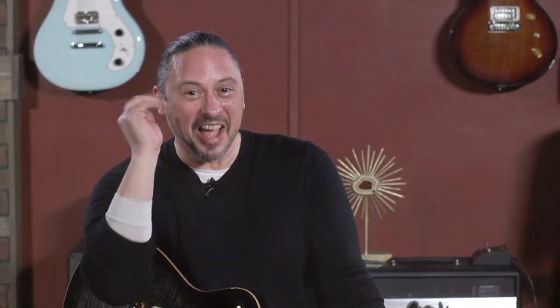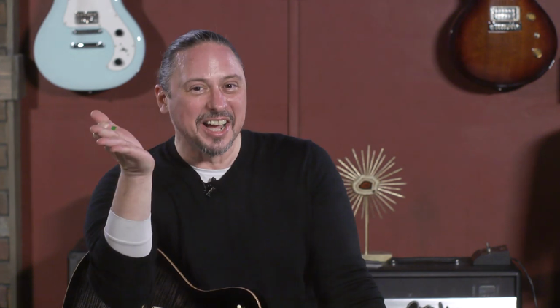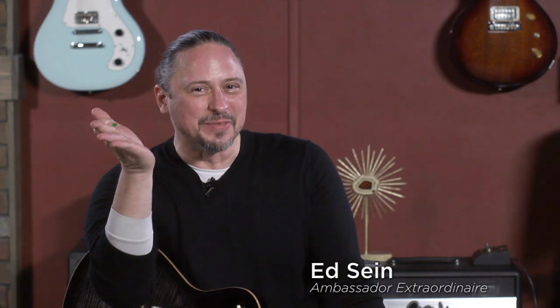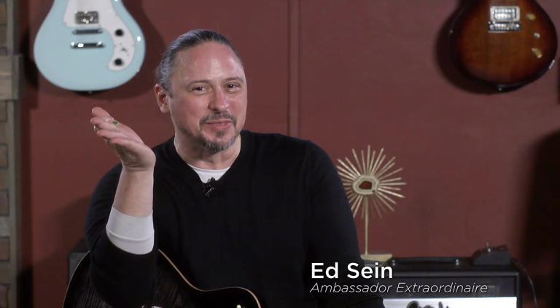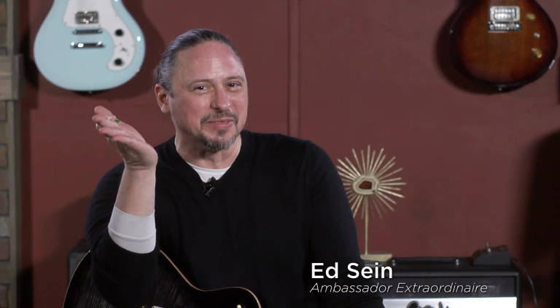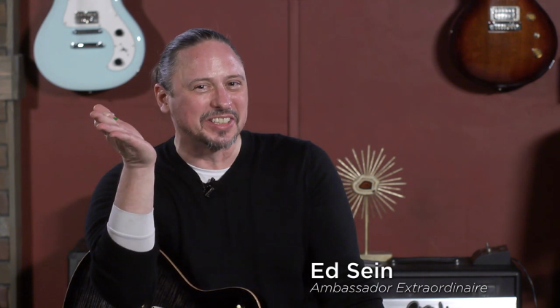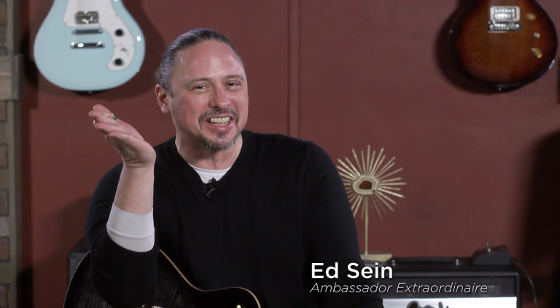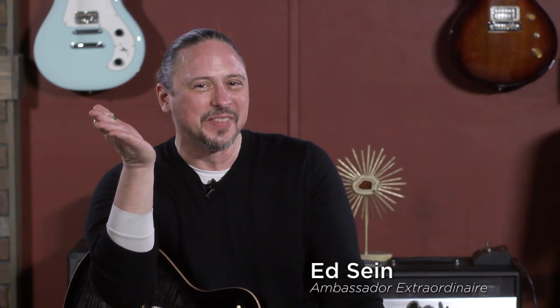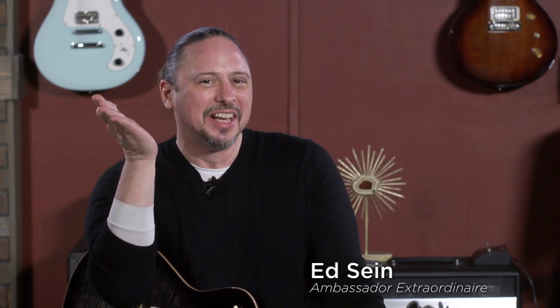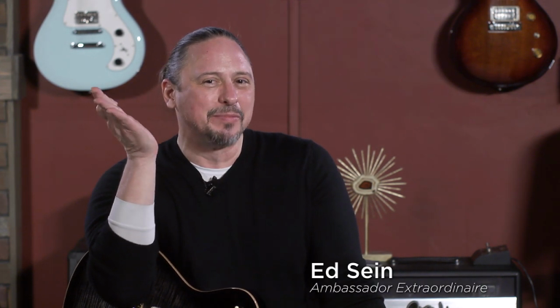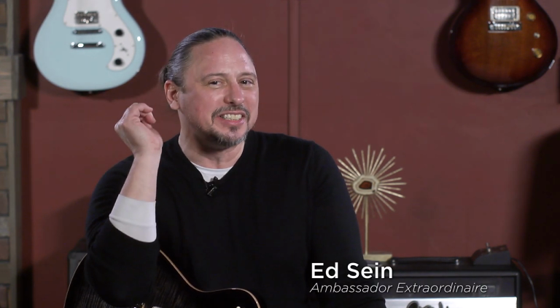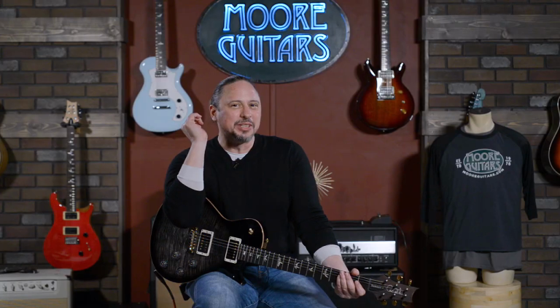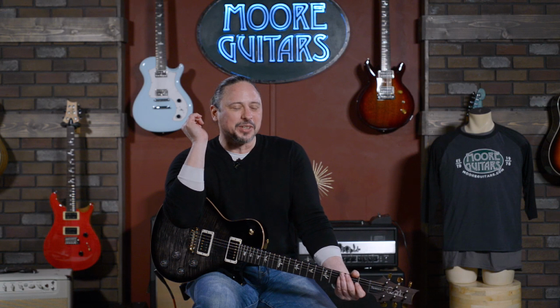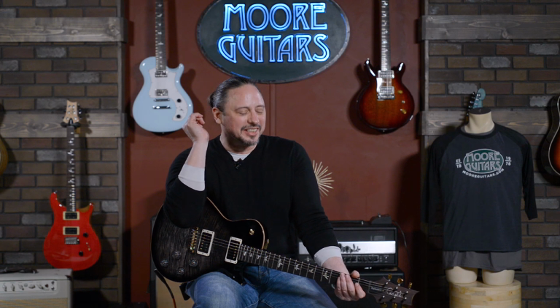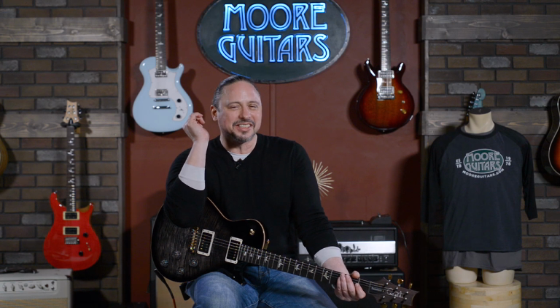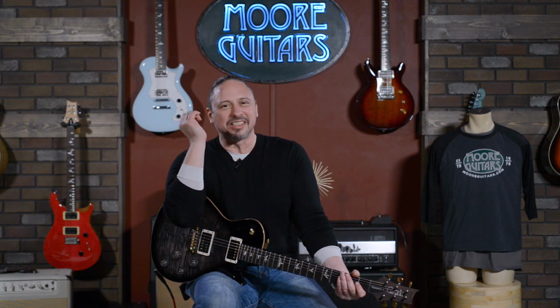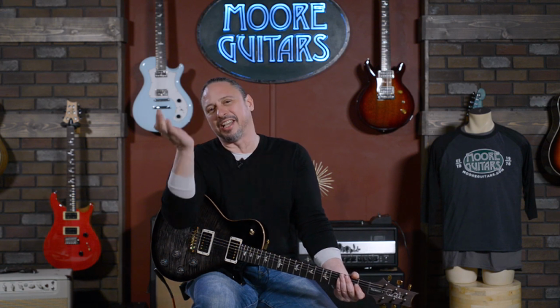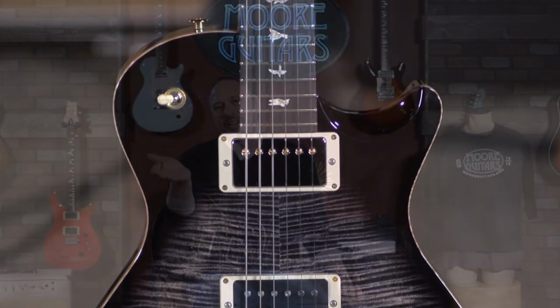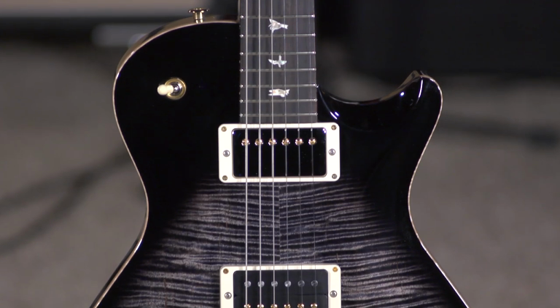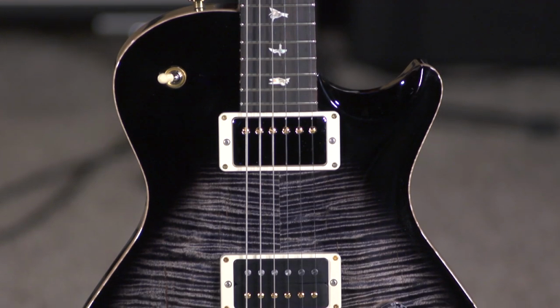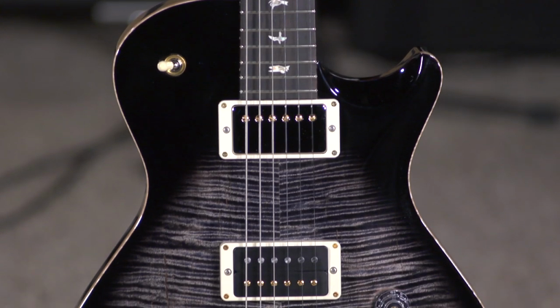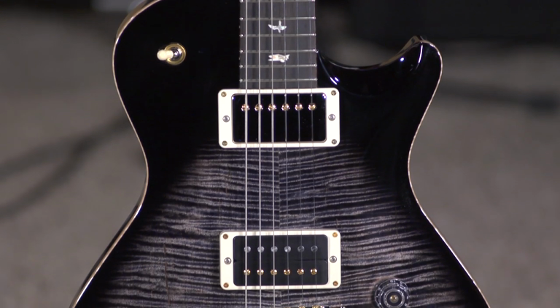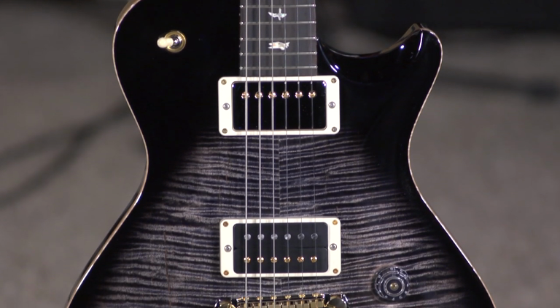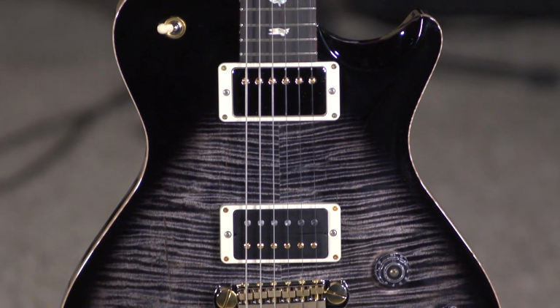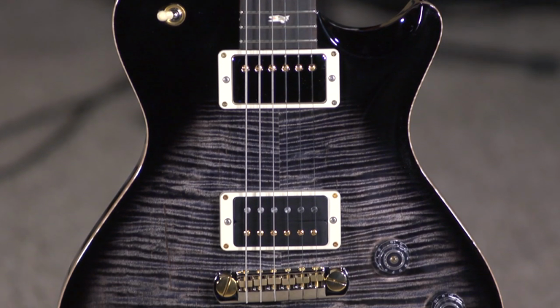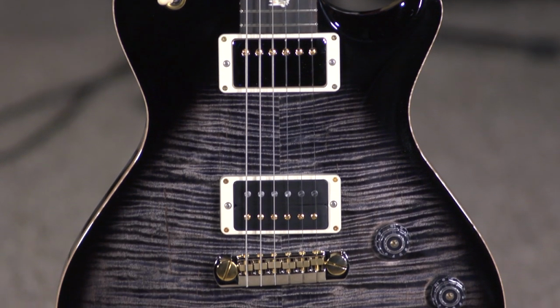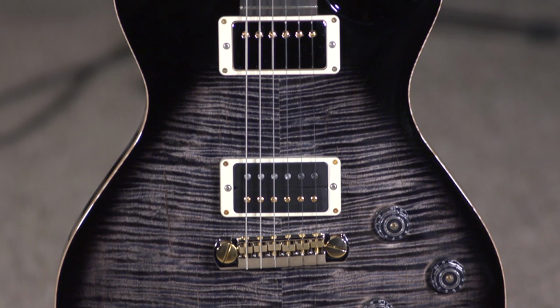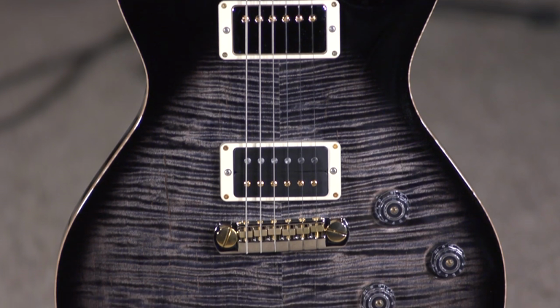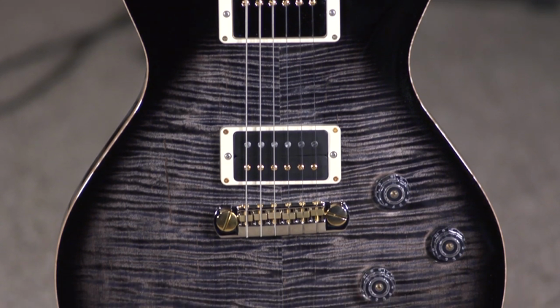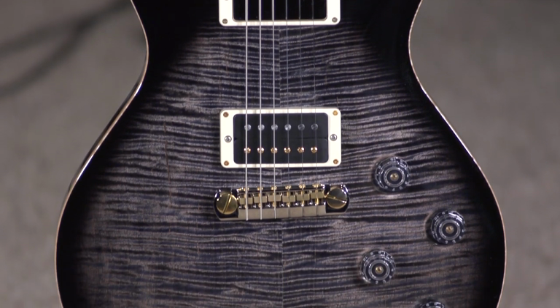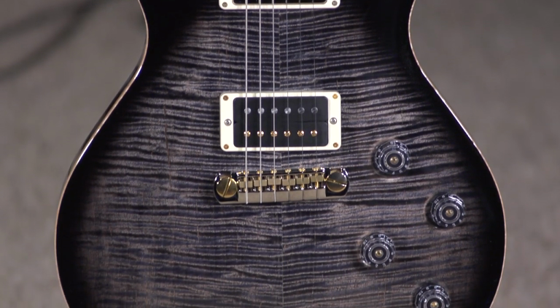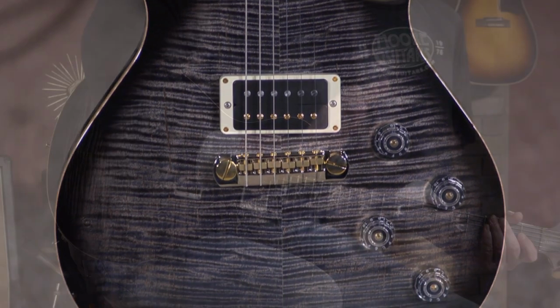Hi, I'm Ed from moremusicandmoreguitars.com, playing in the dead of winter for you. This is a Tremonti Core model from Paul Reed Smith, and these guitars never fail to impress.